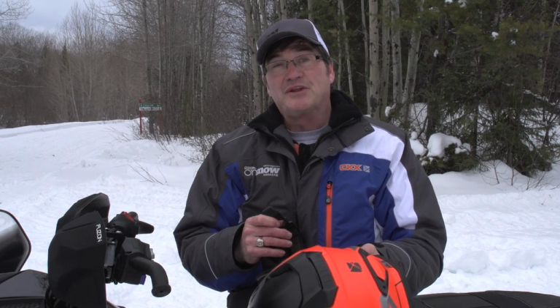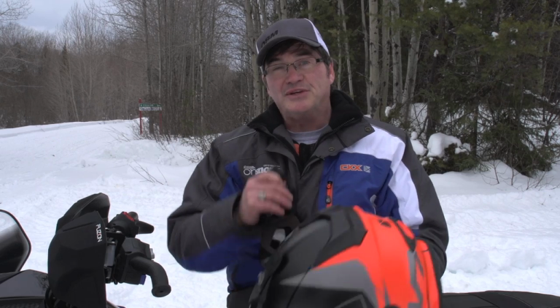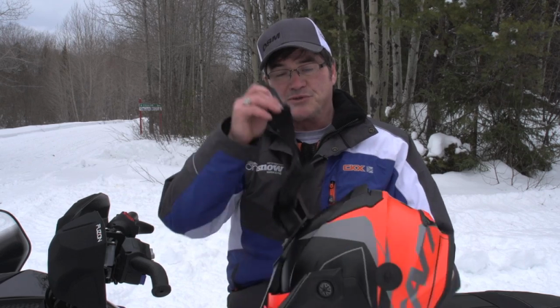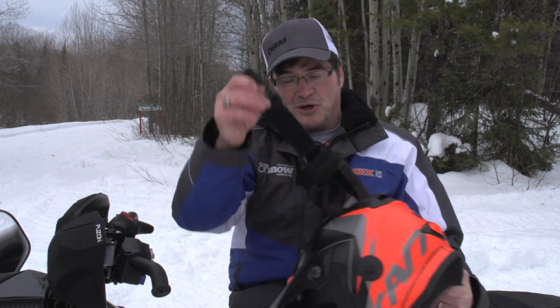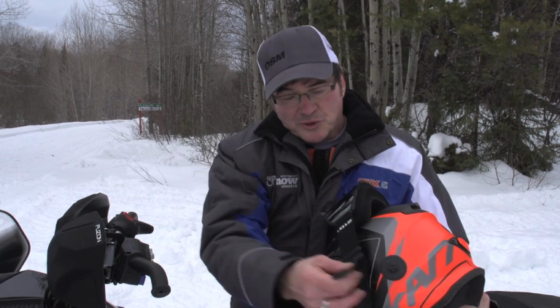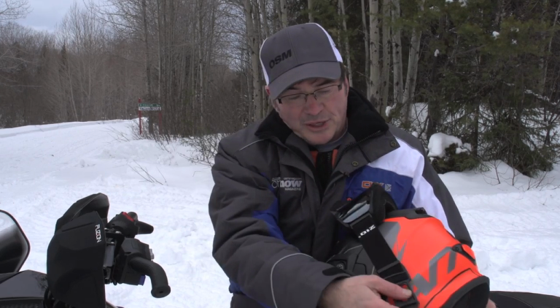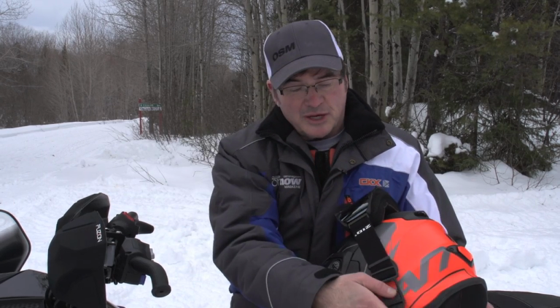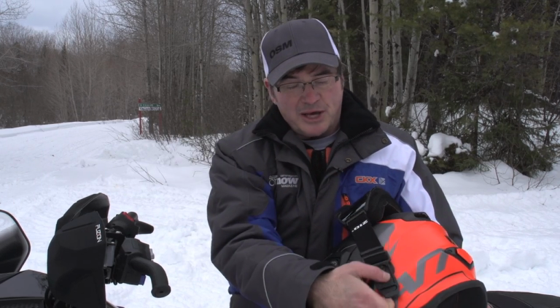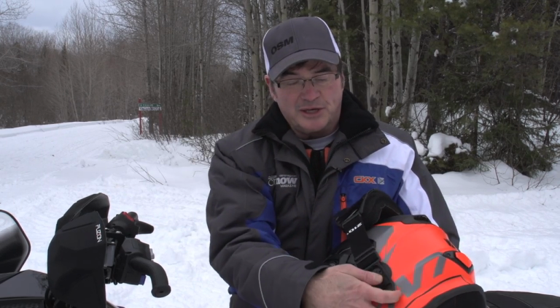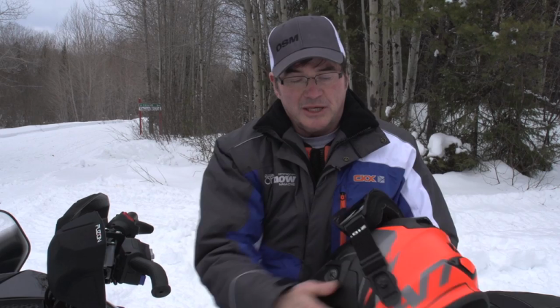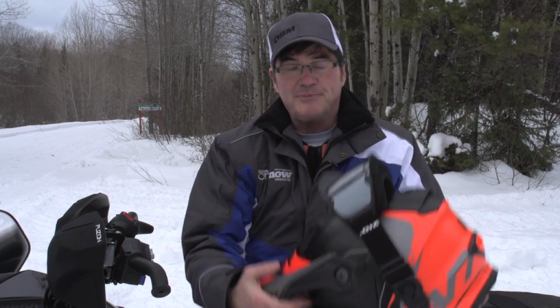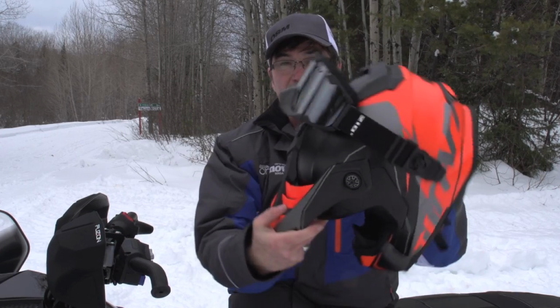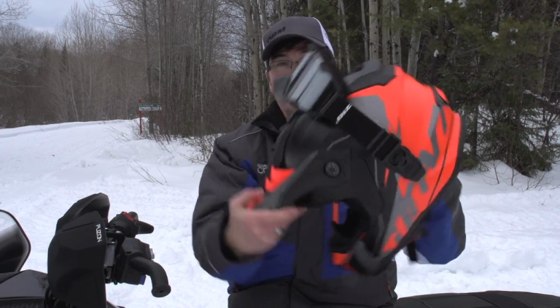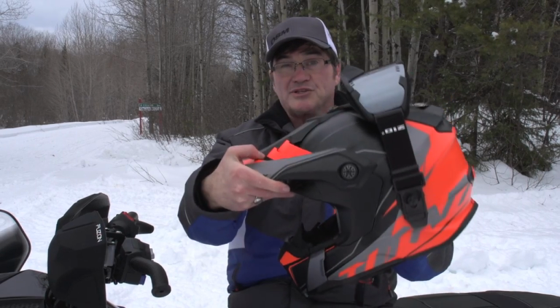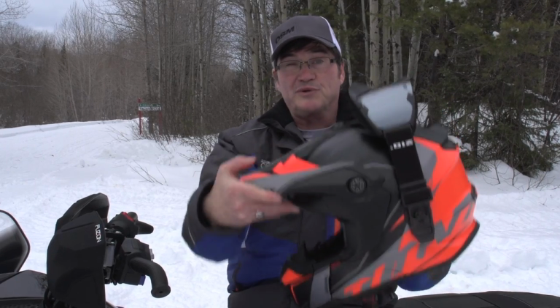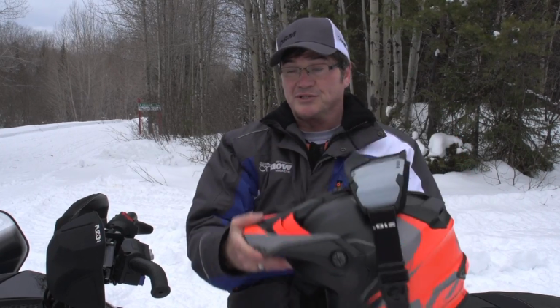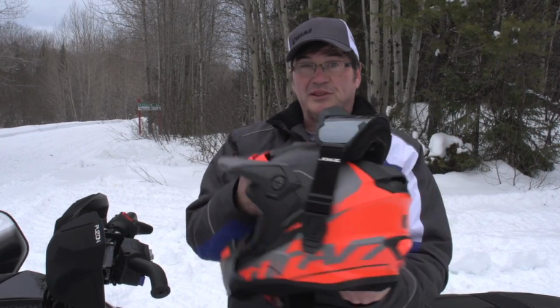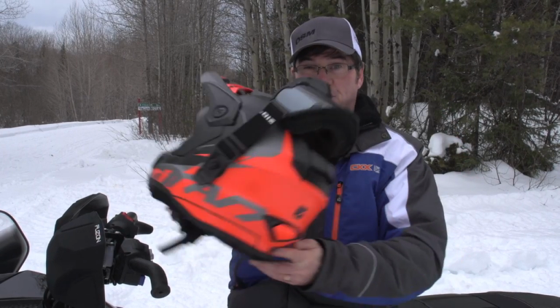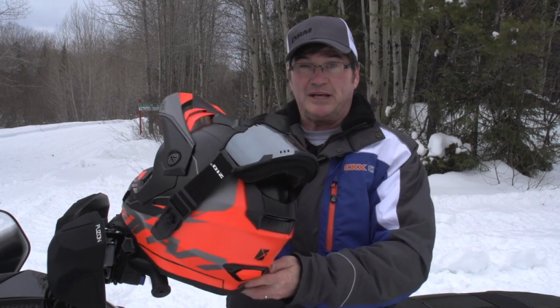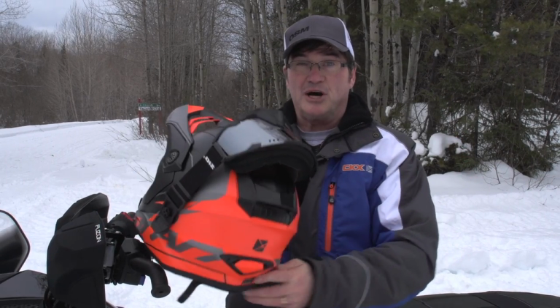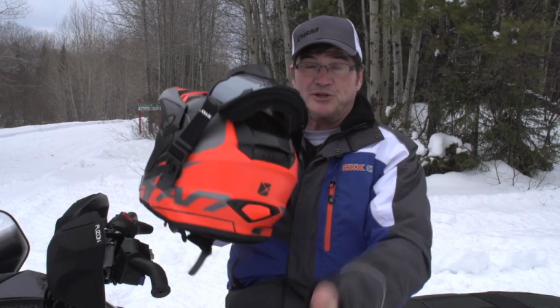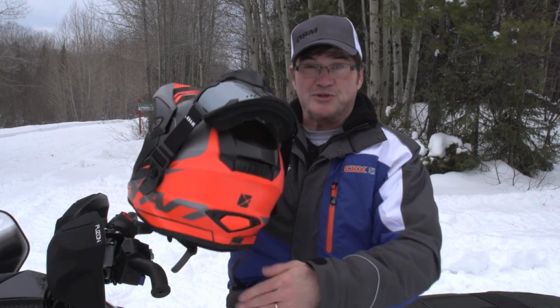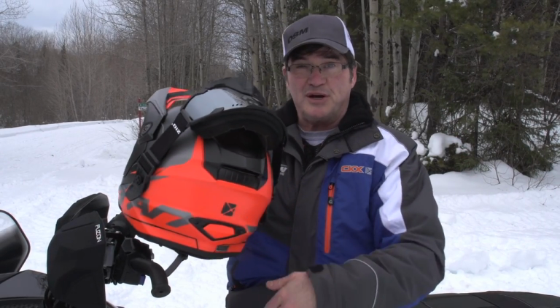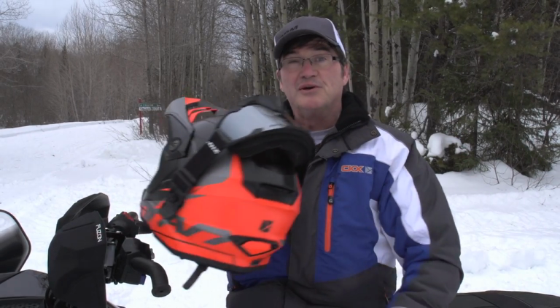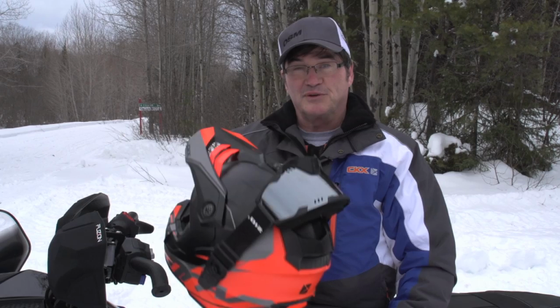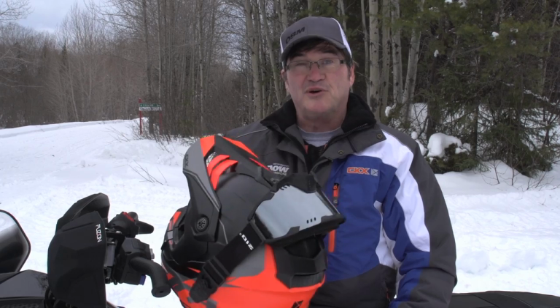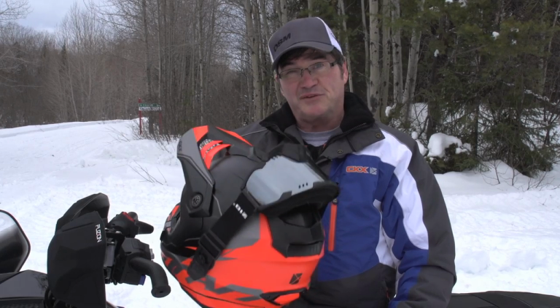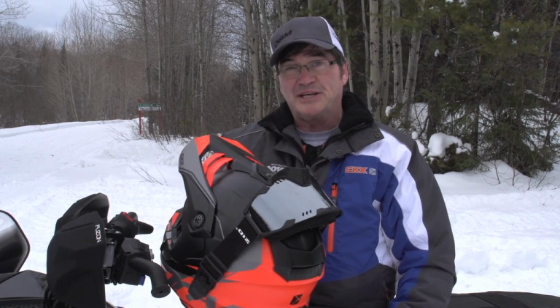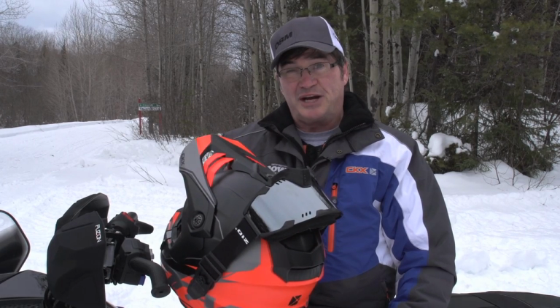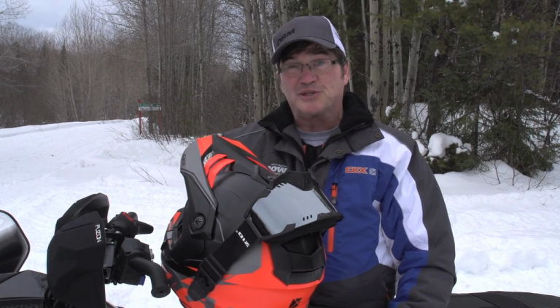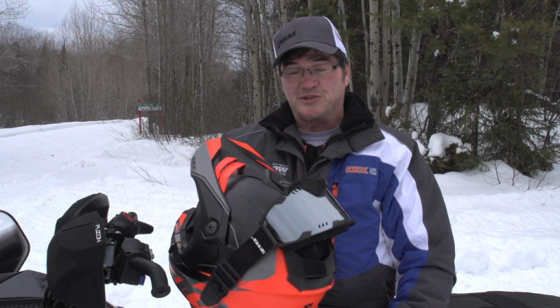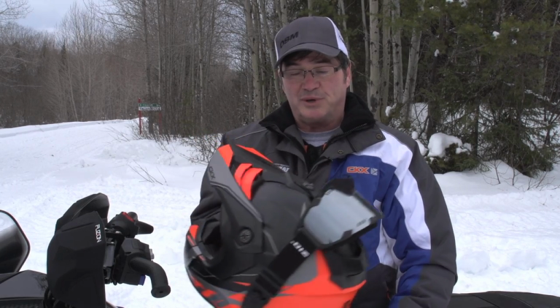Another nice feature is the way the goggles go right over the top of the helmet, keeping them dry and snow-free. There's nothing worse than hanging up your helmet with goggles flopping full of snow, and then having ice in your eyes when you're trying to drive away.